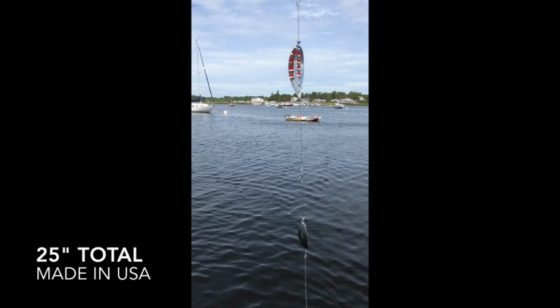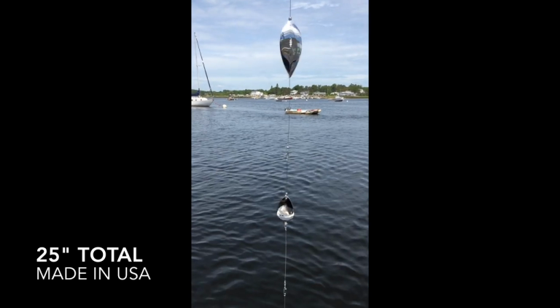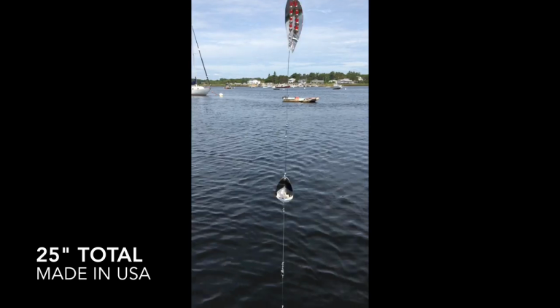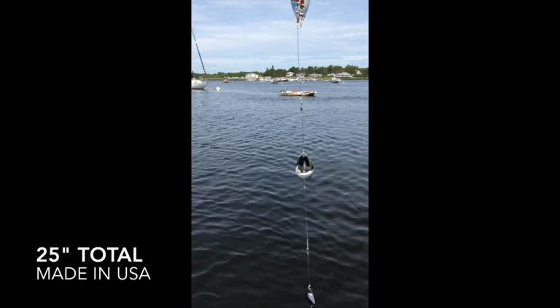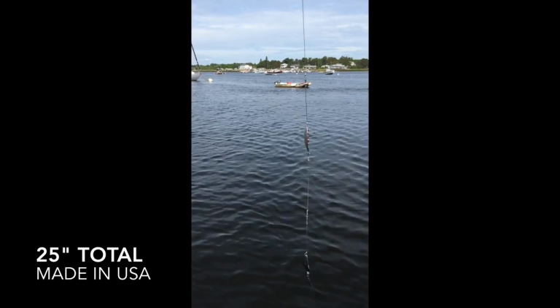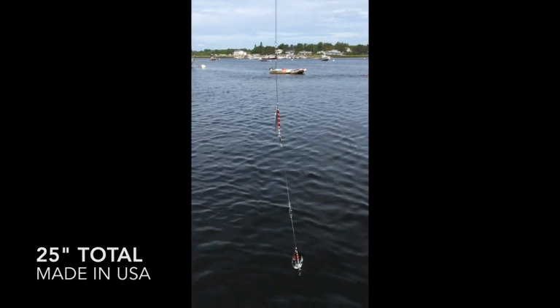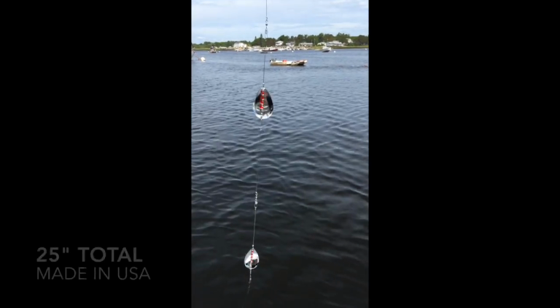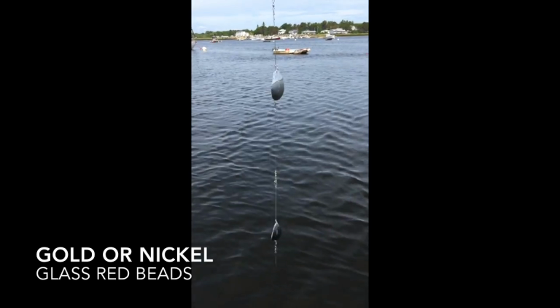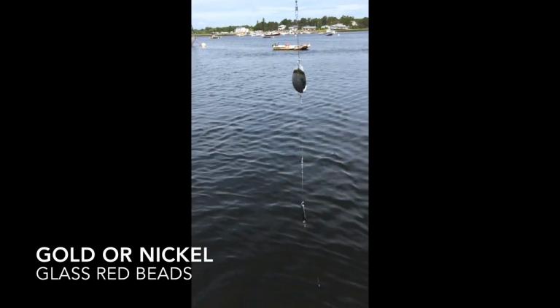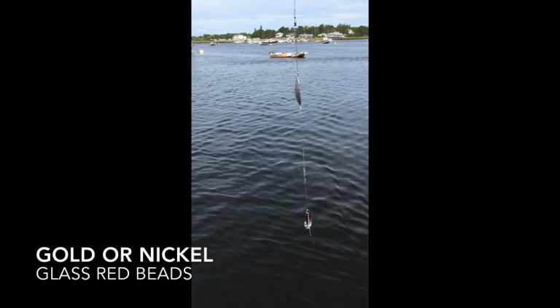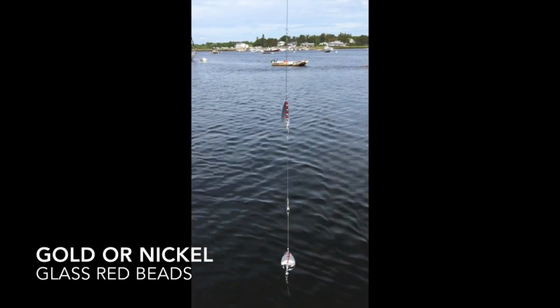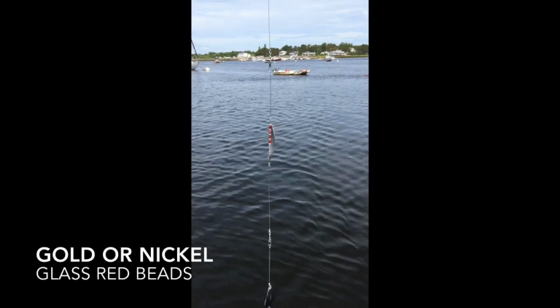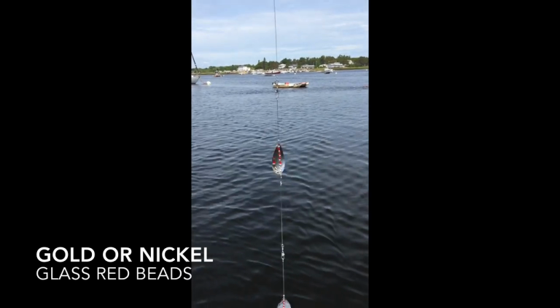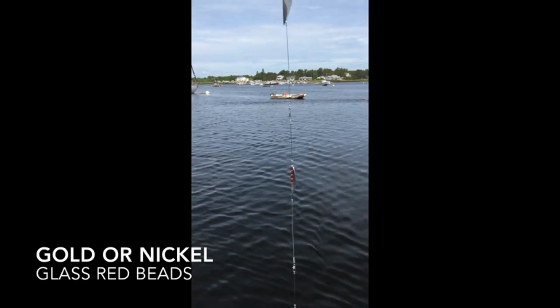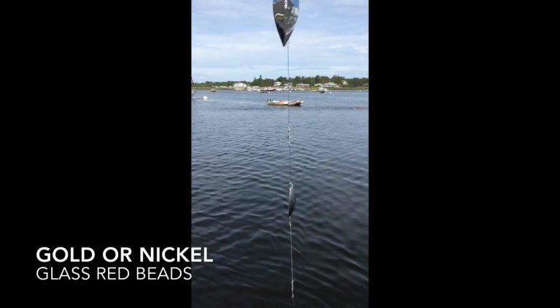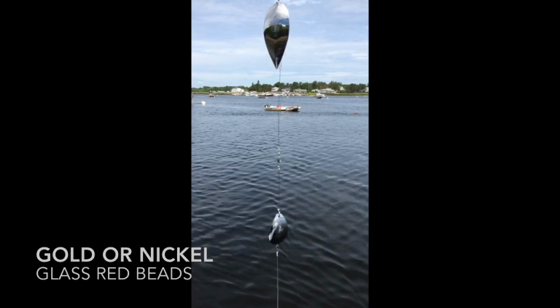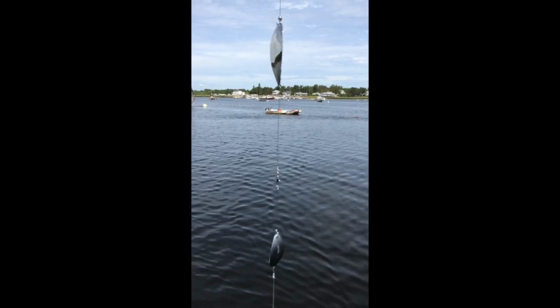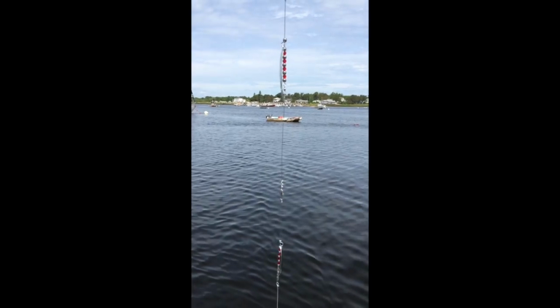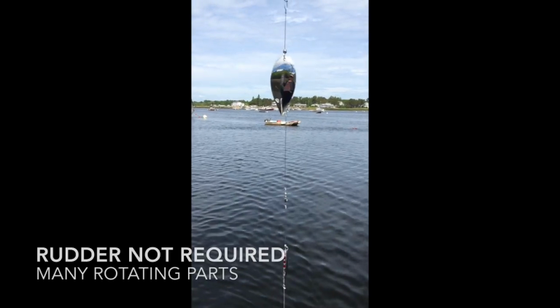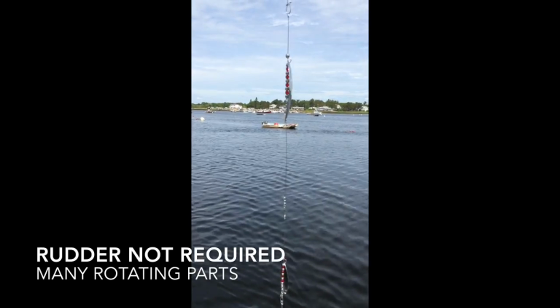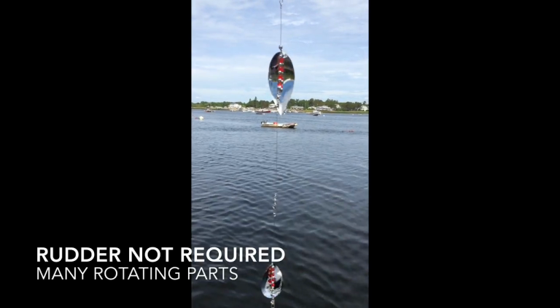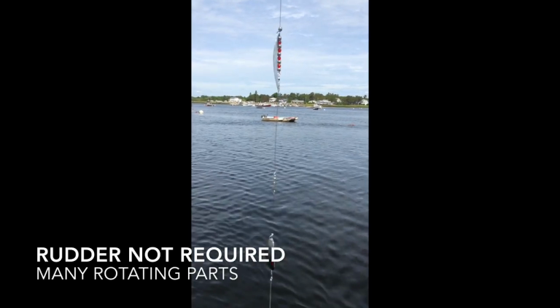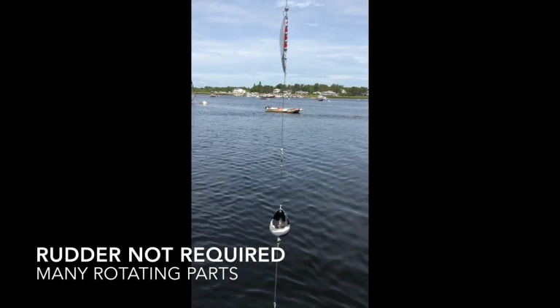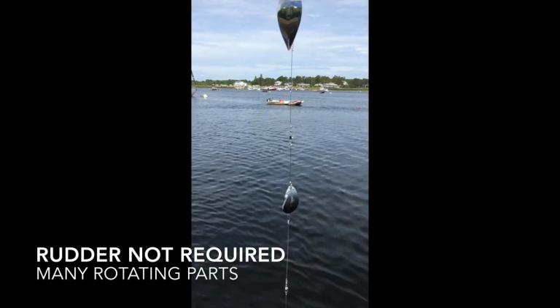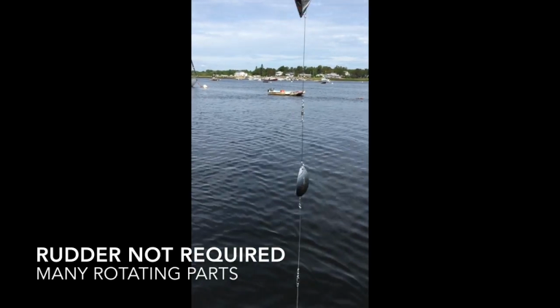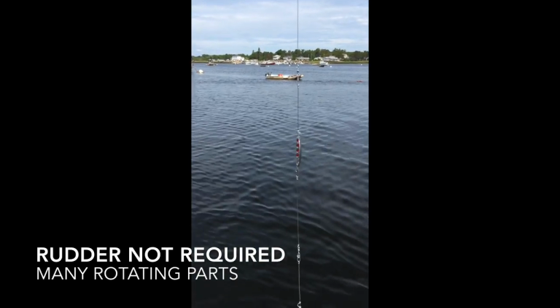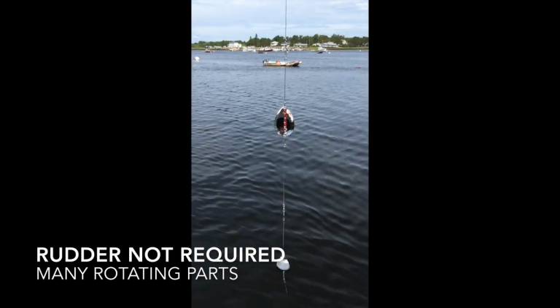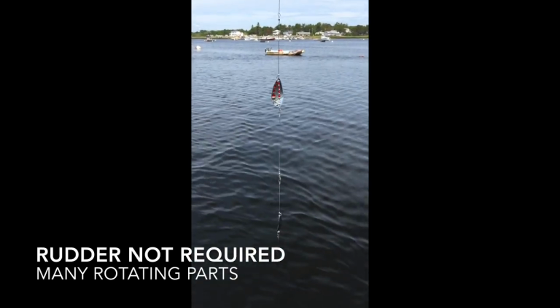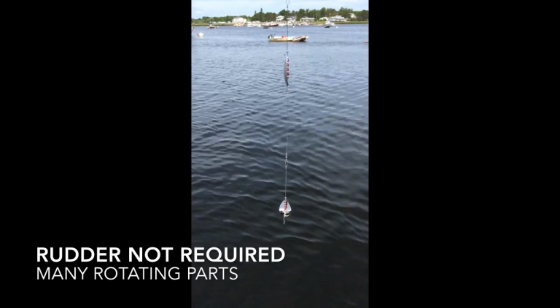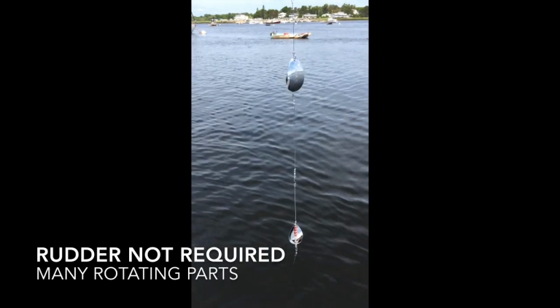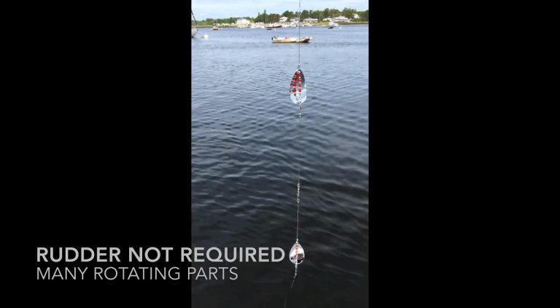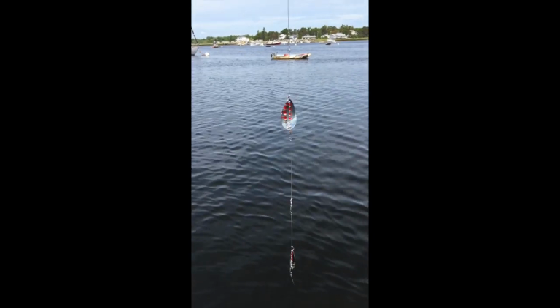This creates a vibration that attracts trout and salmon better than traditional Colorado blades or cowbells. Unlike Chinese-made alternatives, the Sebago rig does not require a rudder, as there are over 39 moving parts between the snap swivels, beads, and clevices.